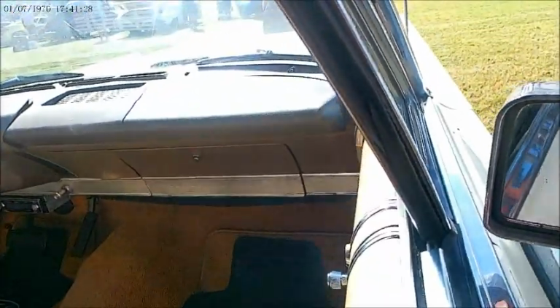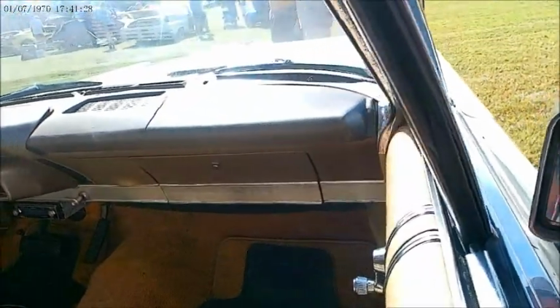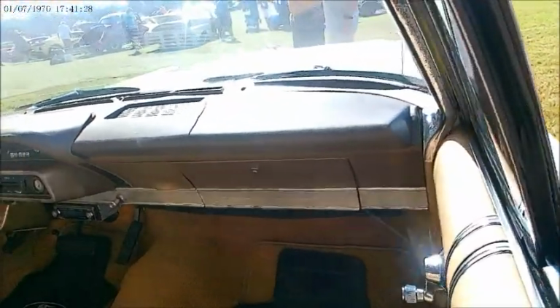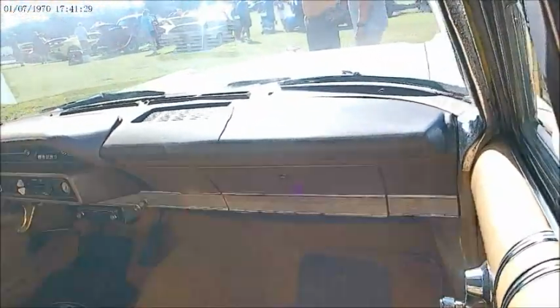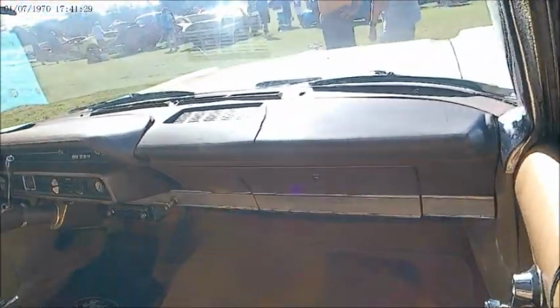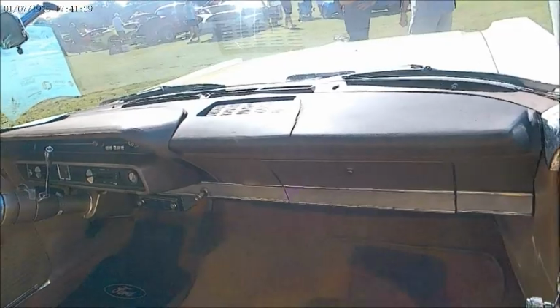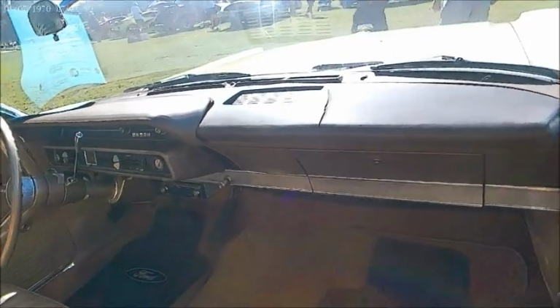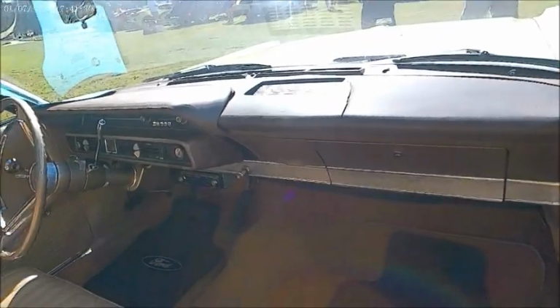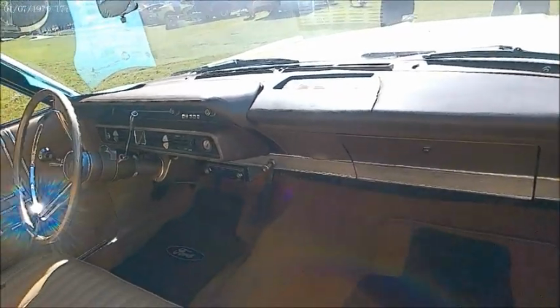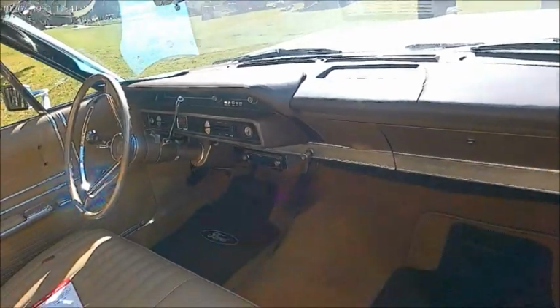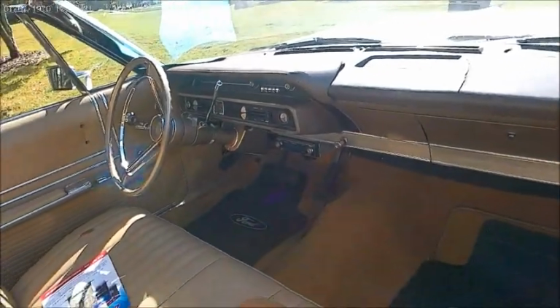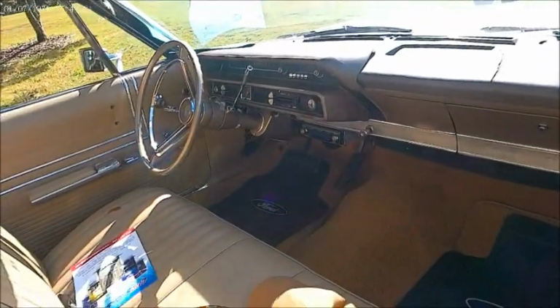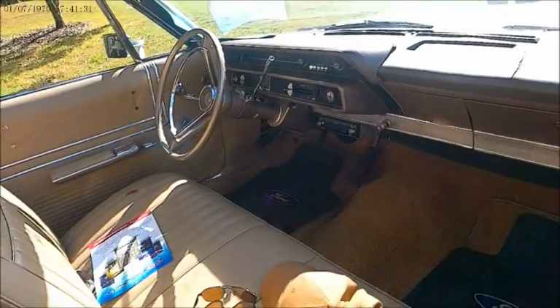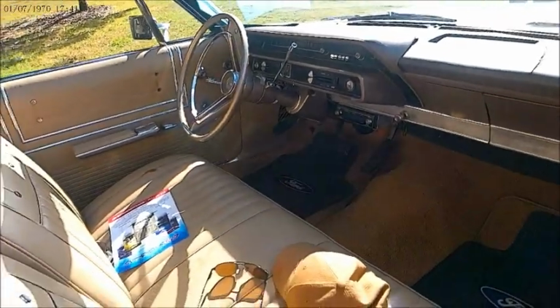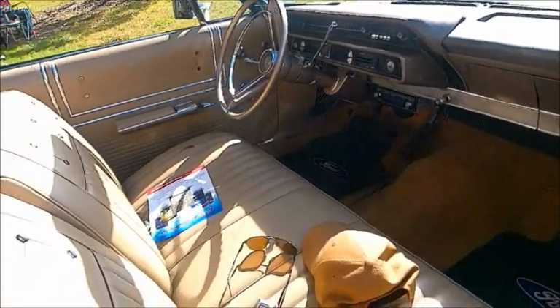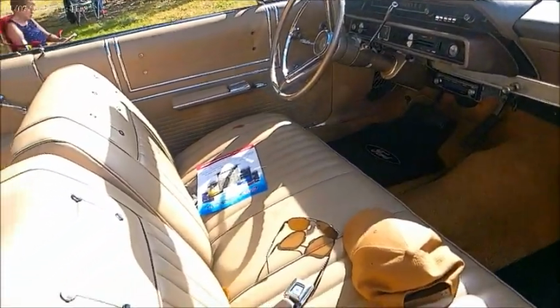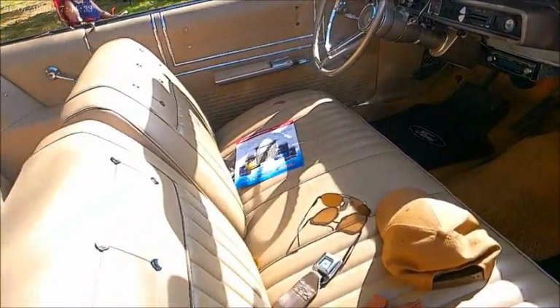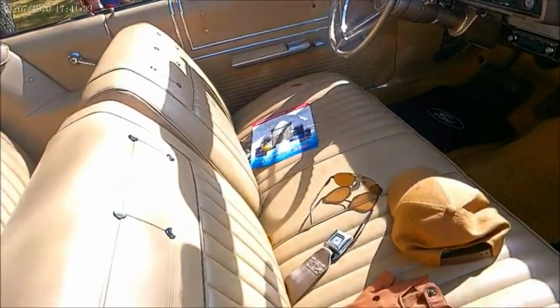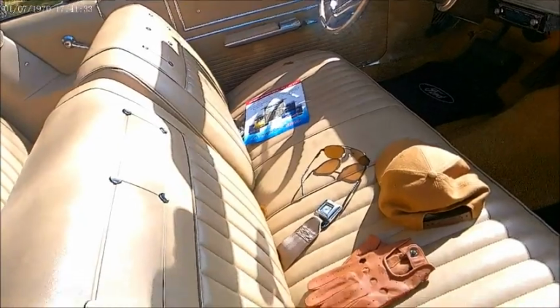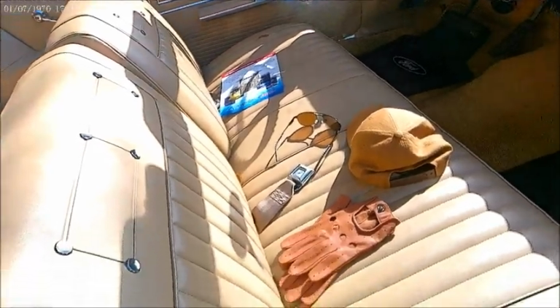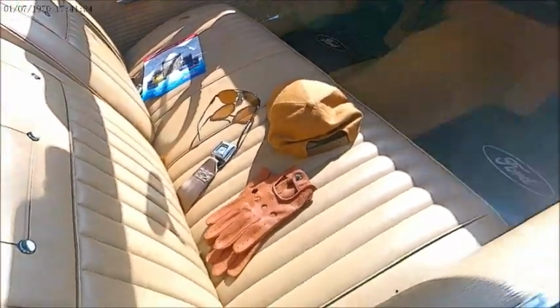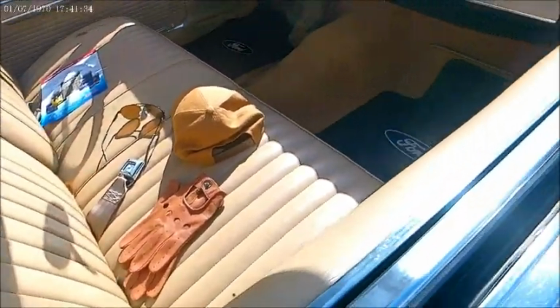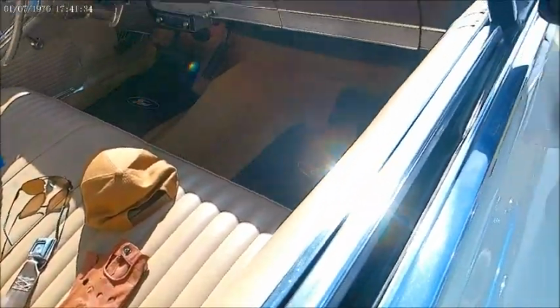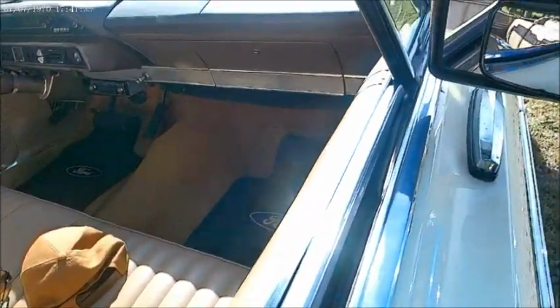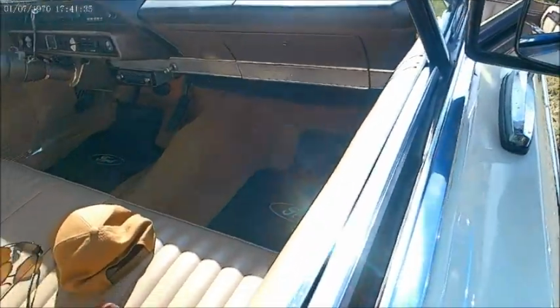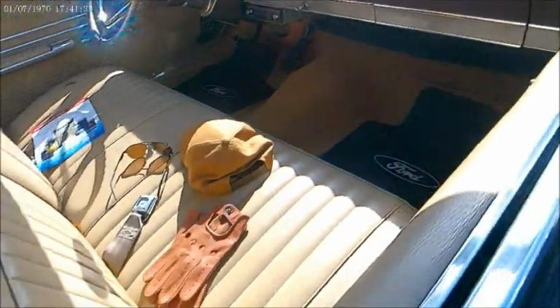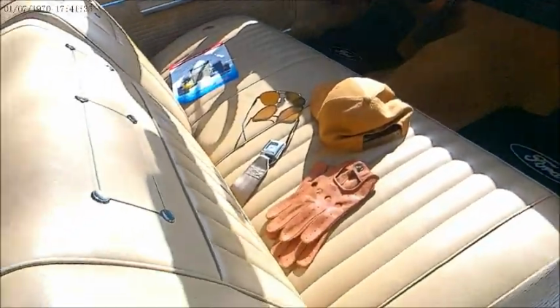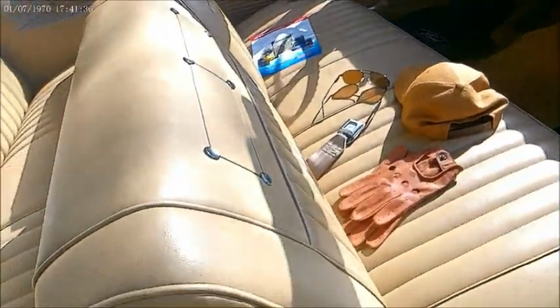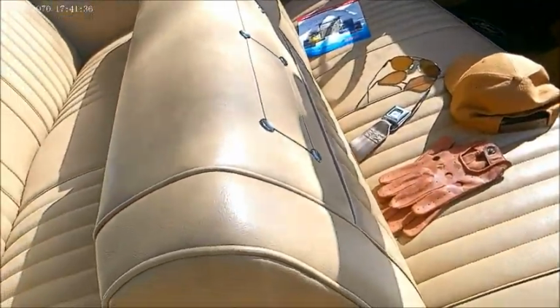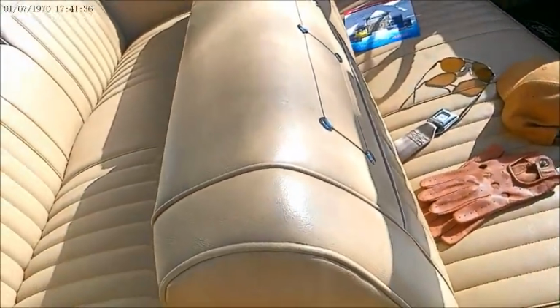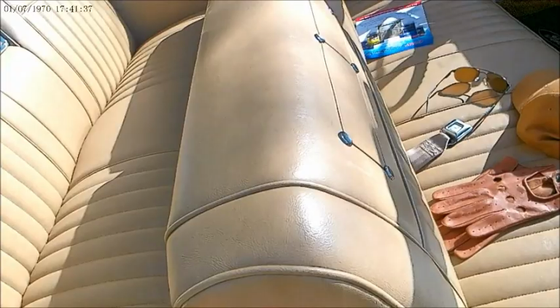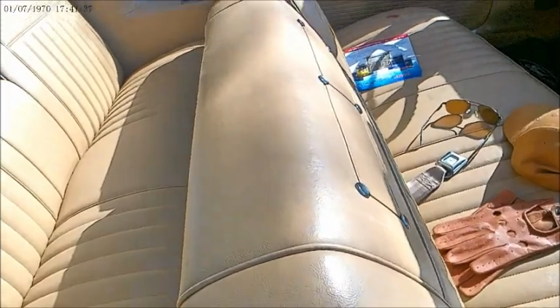Very nice interior. All the controls centered around the driver. Nice bench seat.